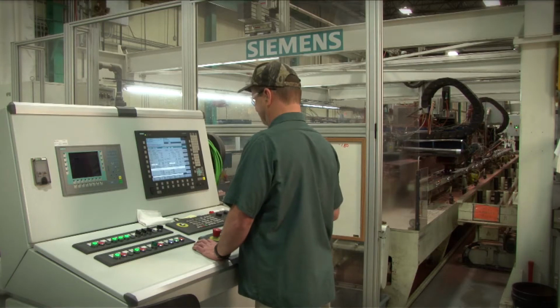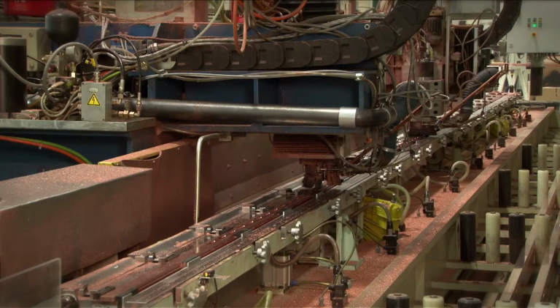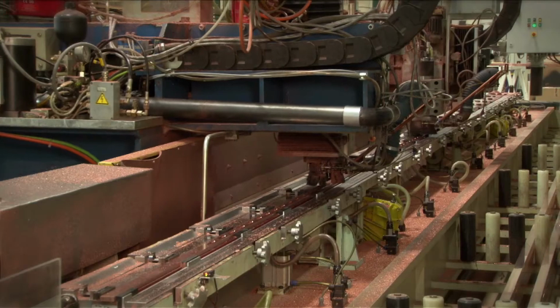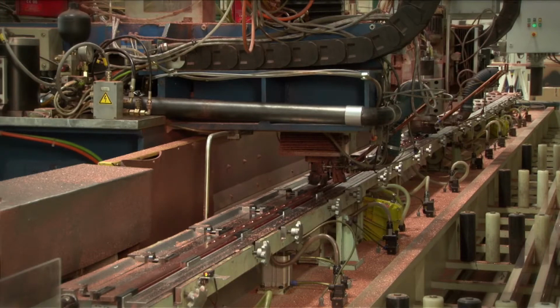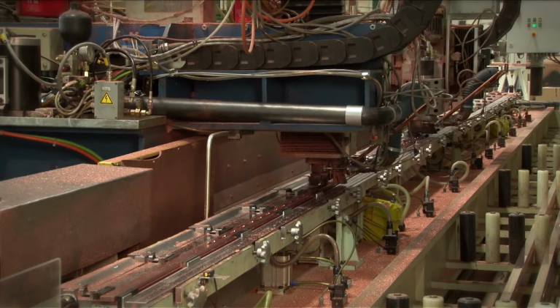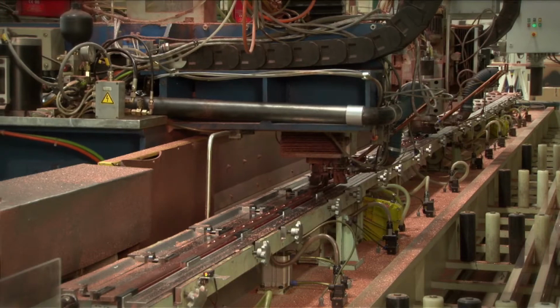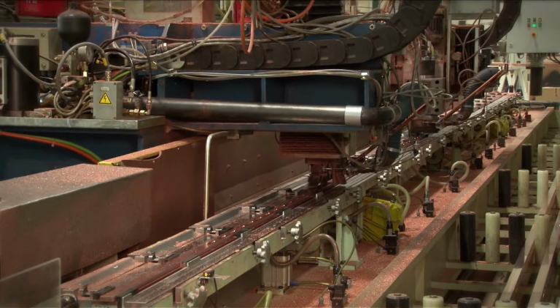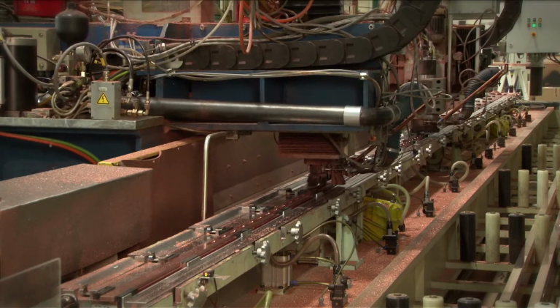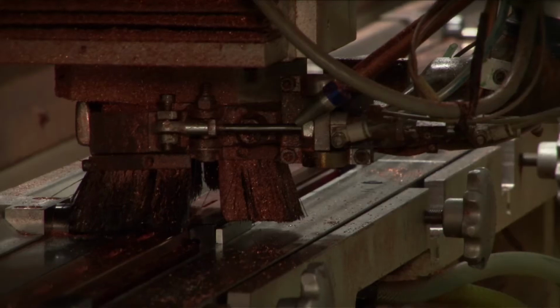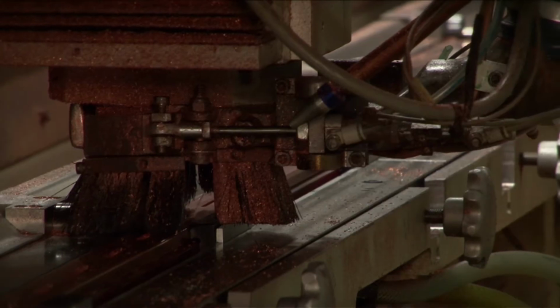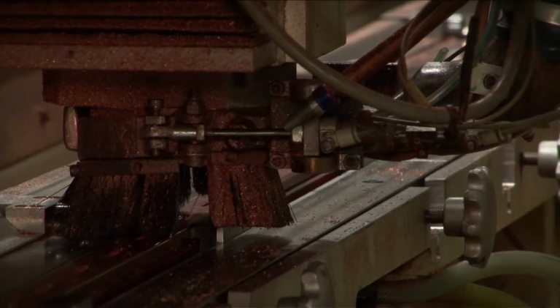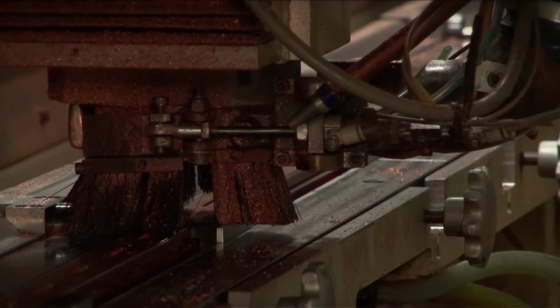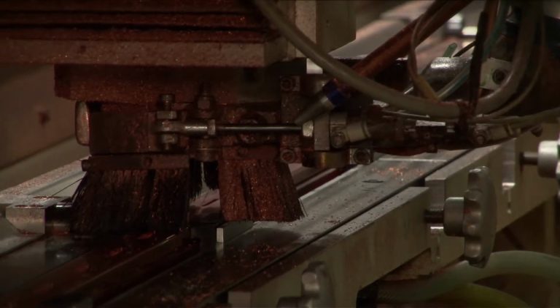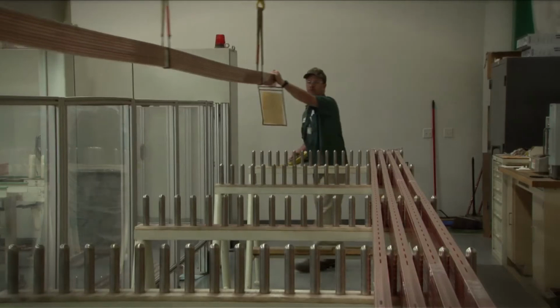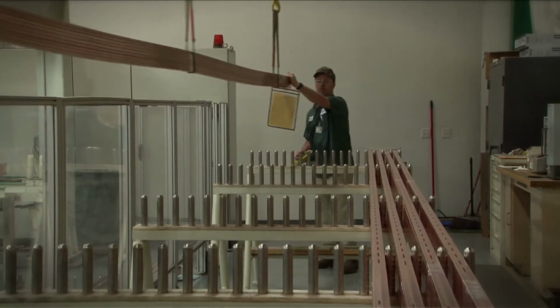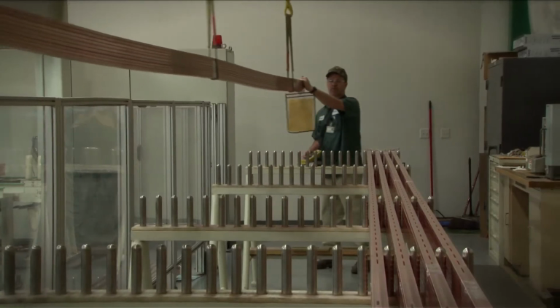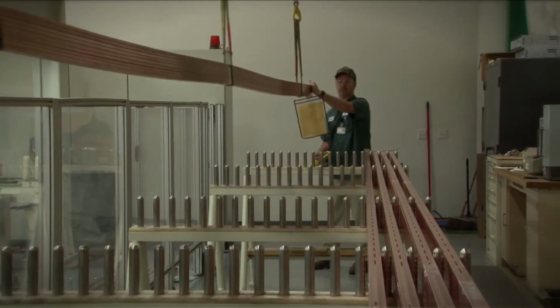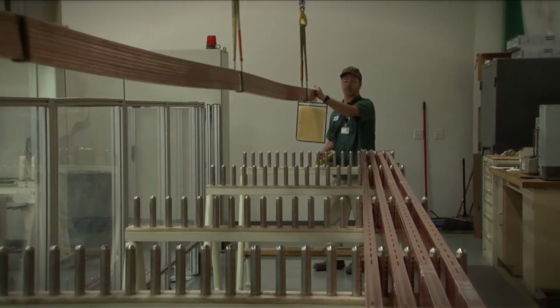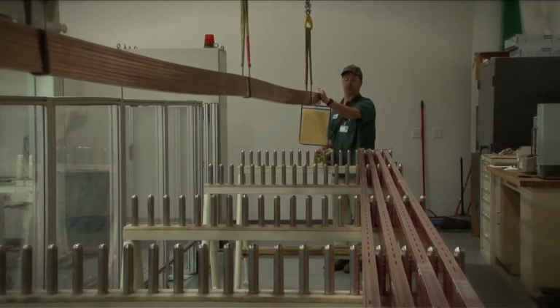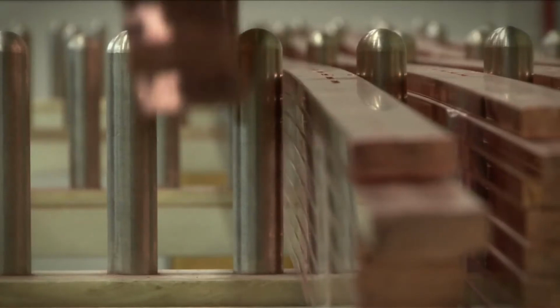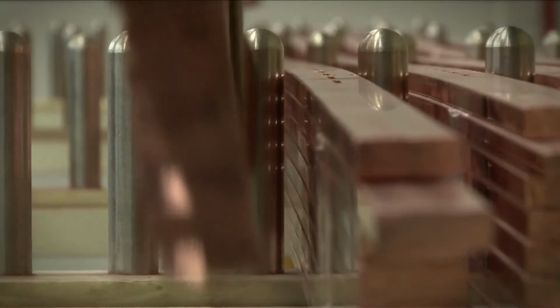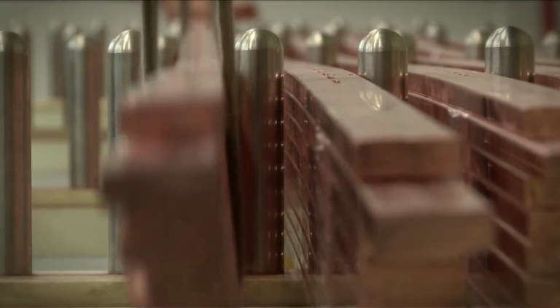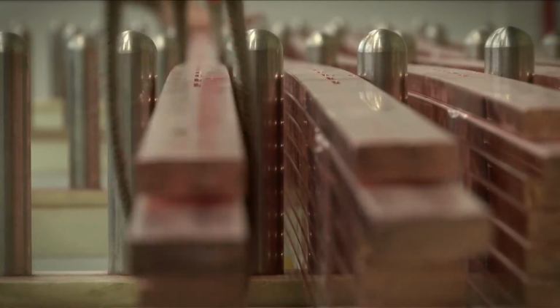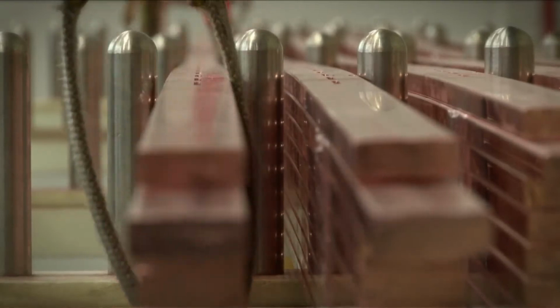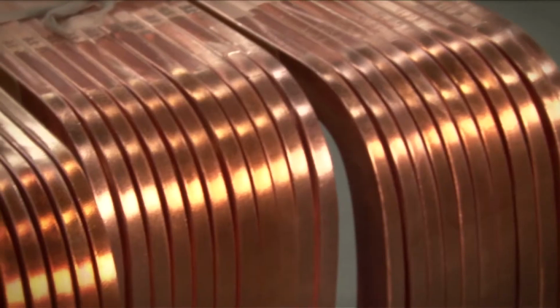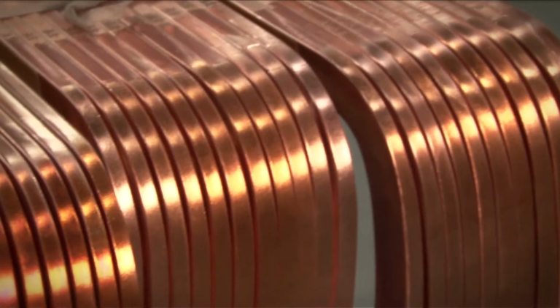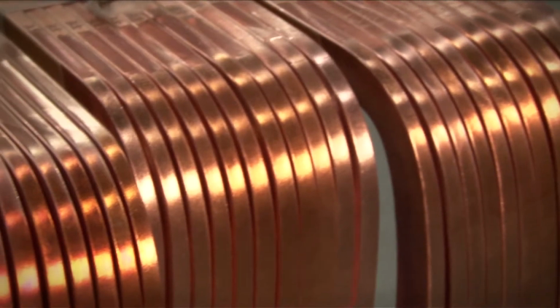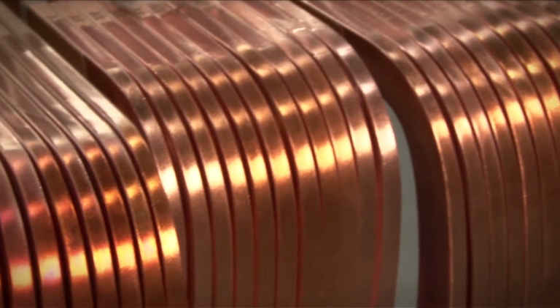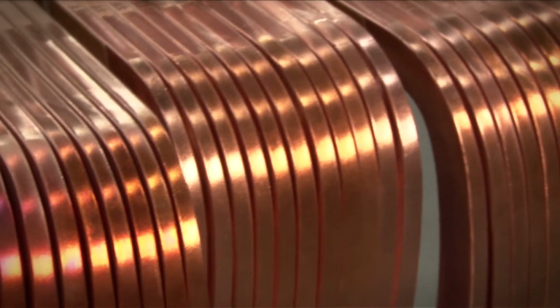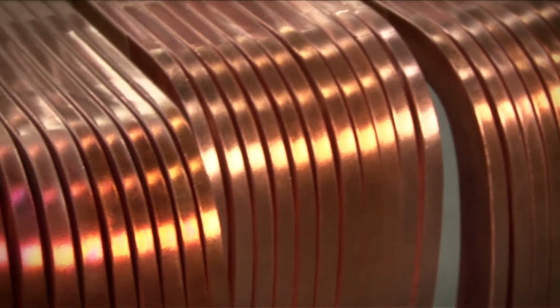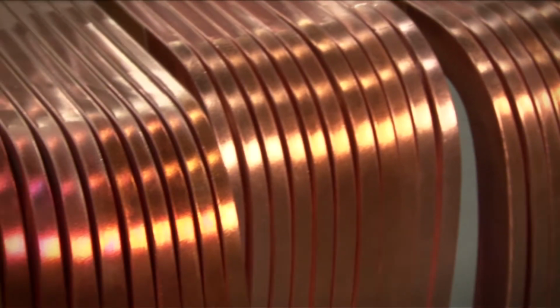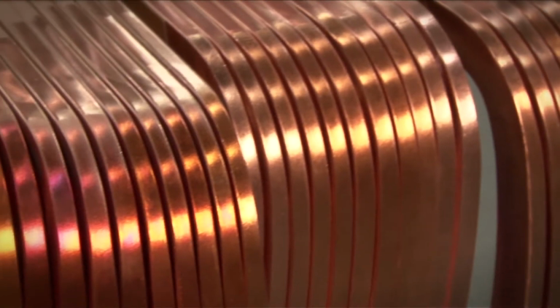They're going to take straight copper, mill vent slots in it, then form it so it's ready to go in the rotor, and then ship it on through to Charlotte to be wound into a rotor.